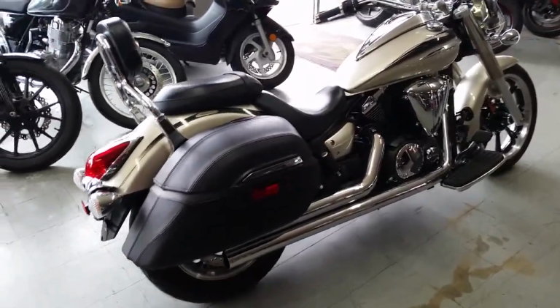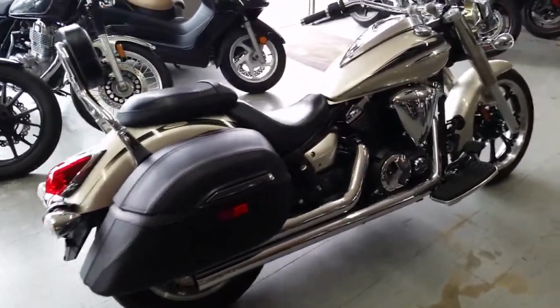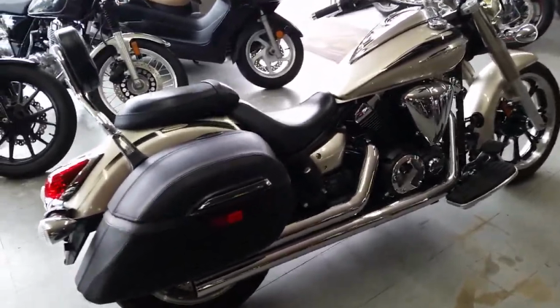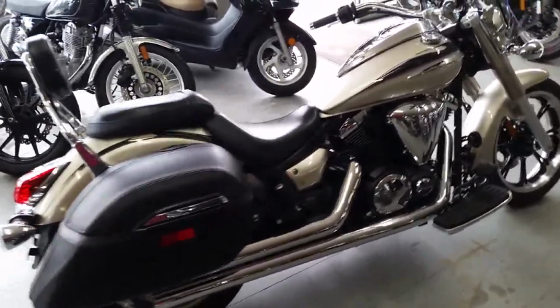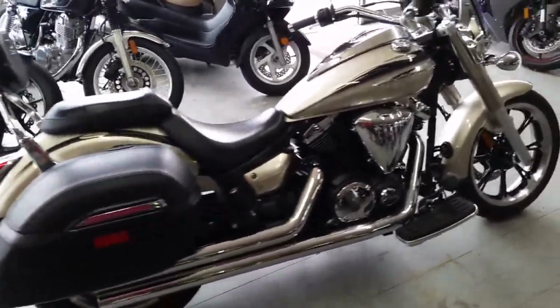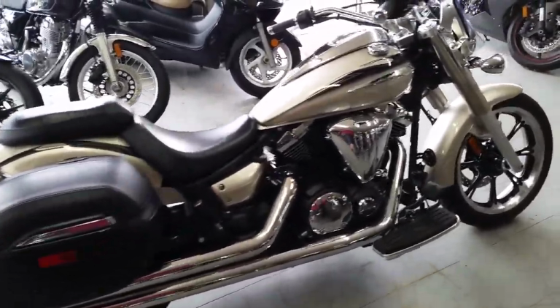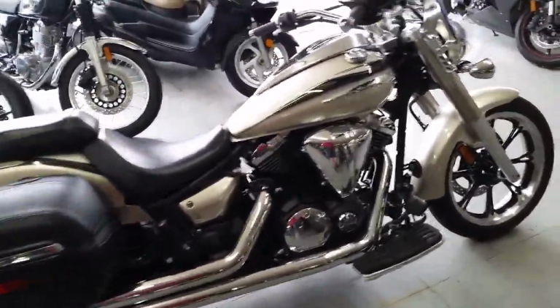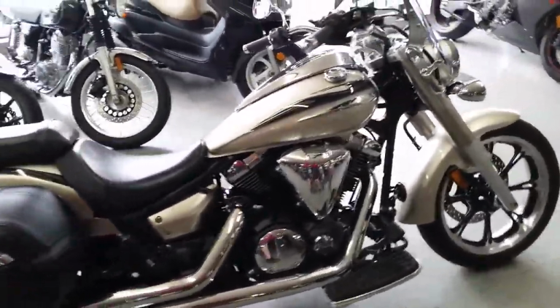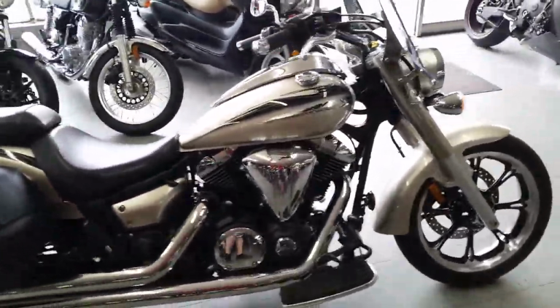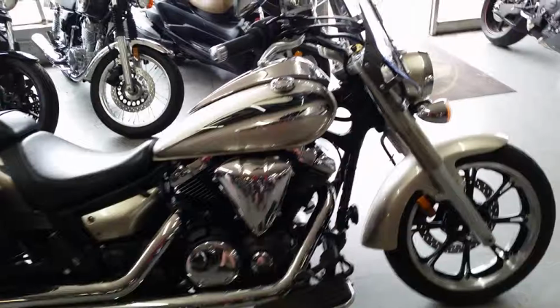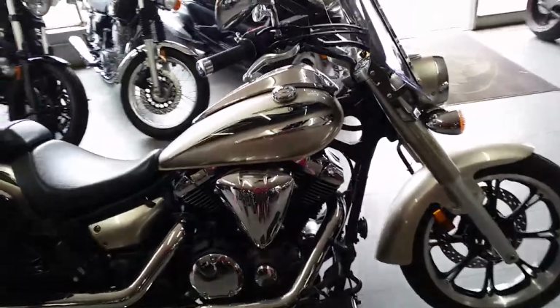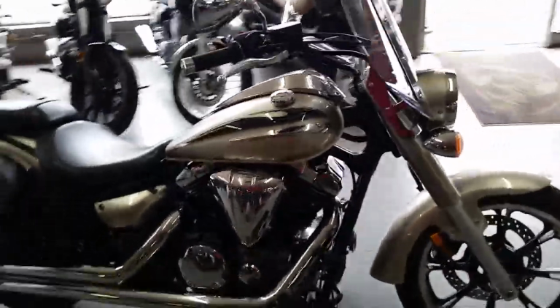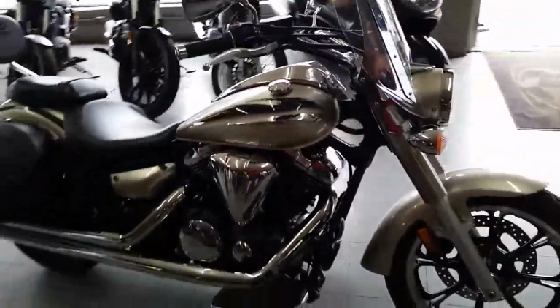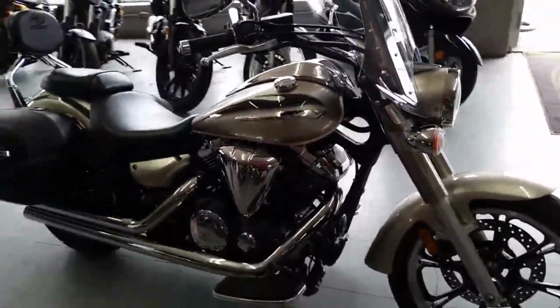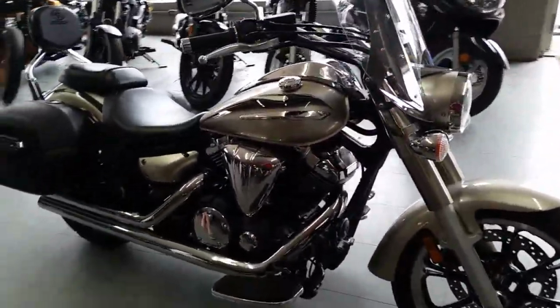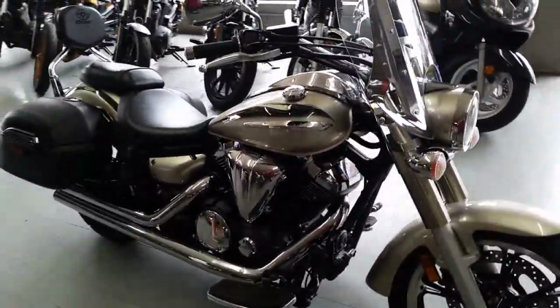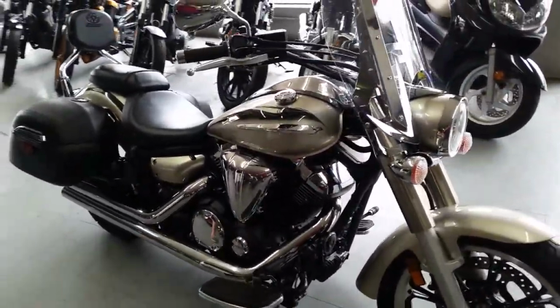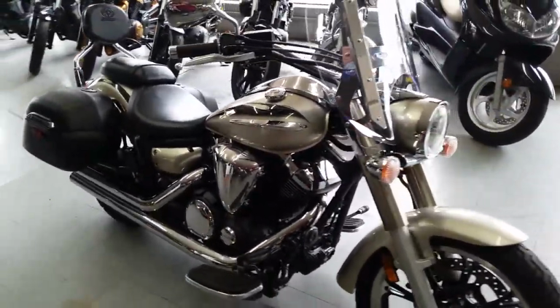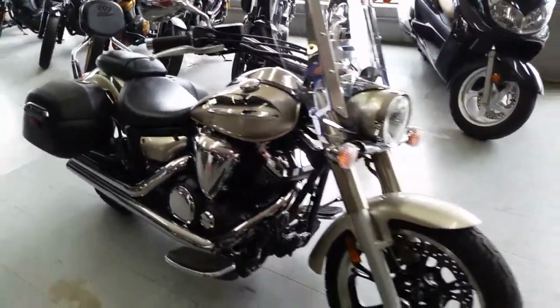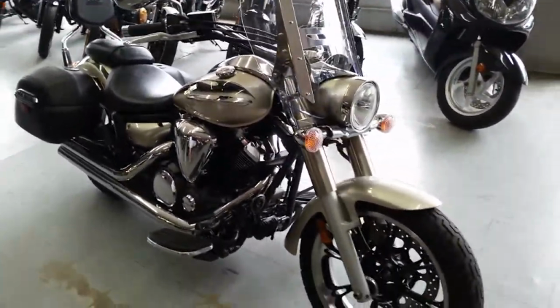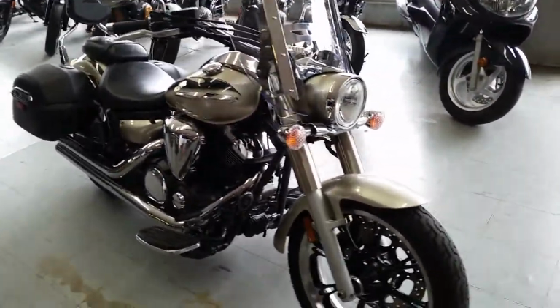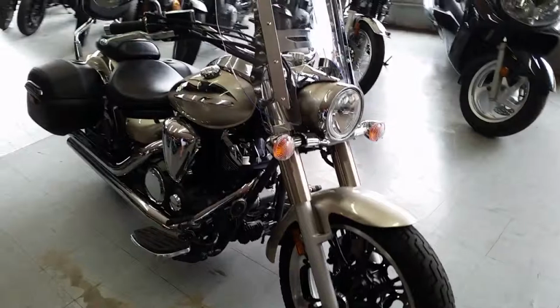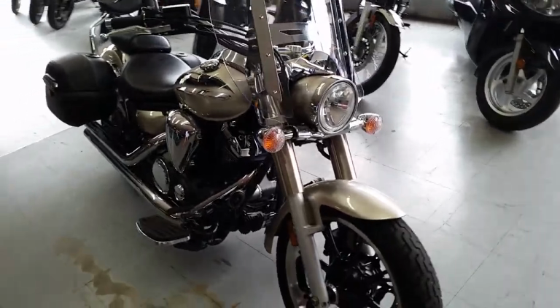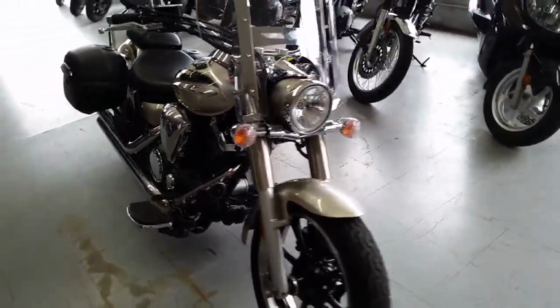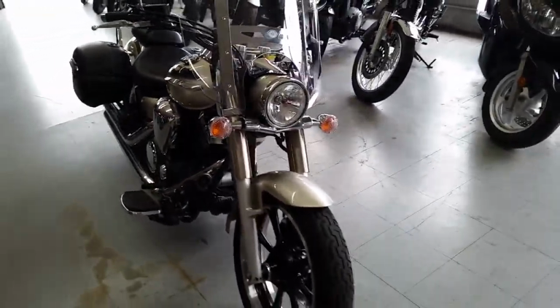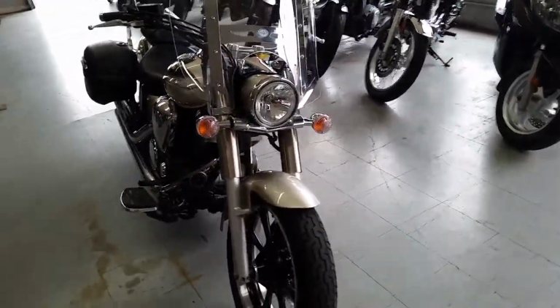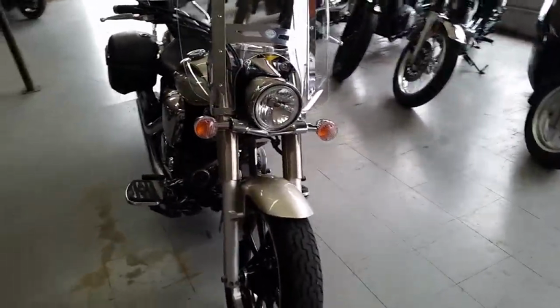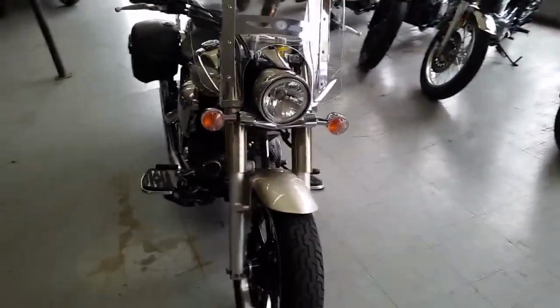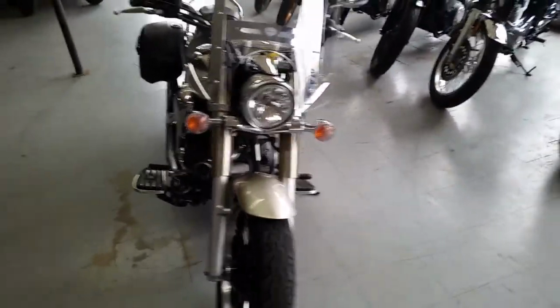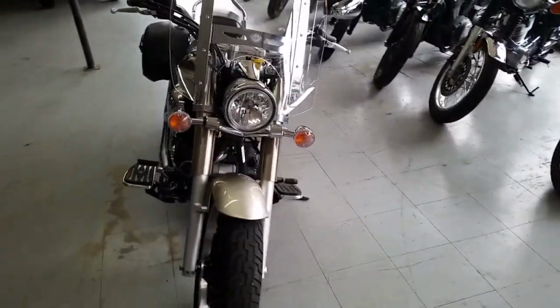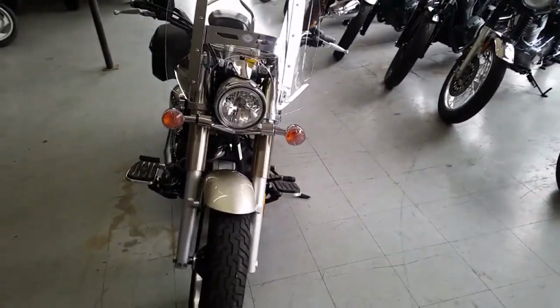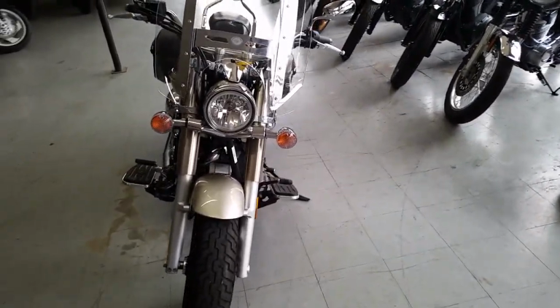What we have here is a 2010 Yamaha V-Star 950 Touring Edition for only $69.99. This is a nice clean bike, only 7,773 miles.